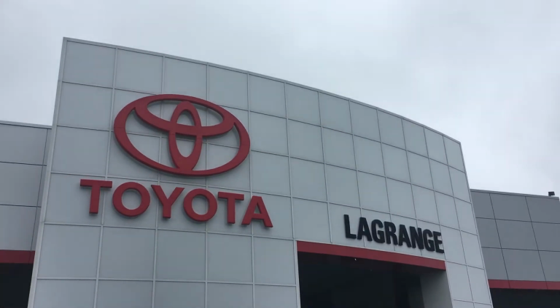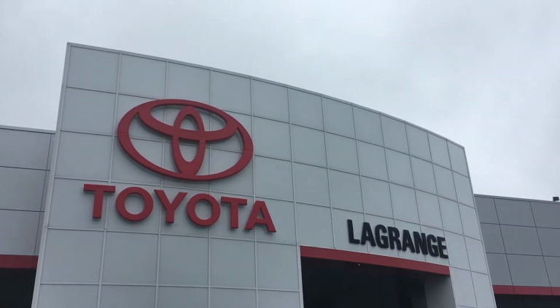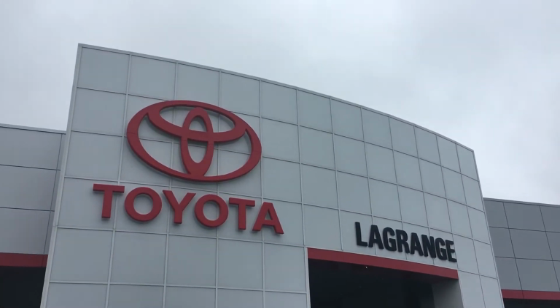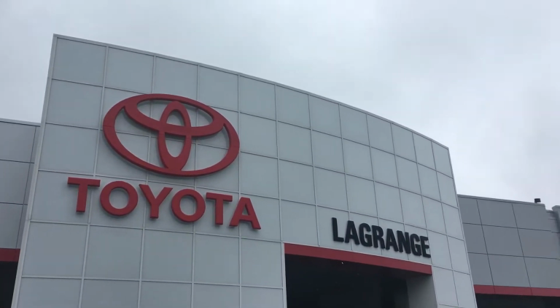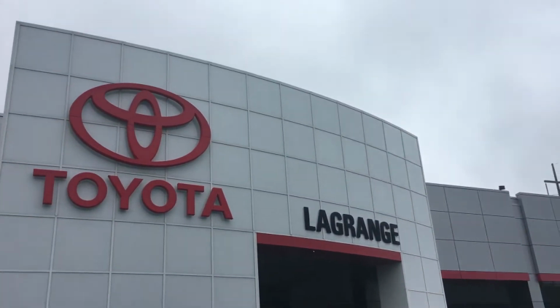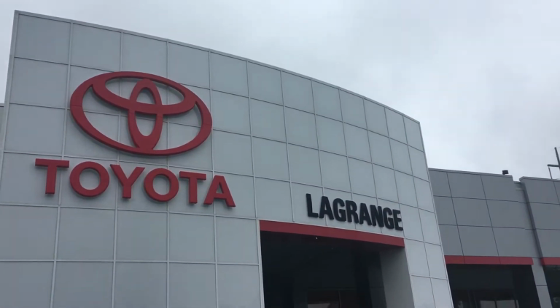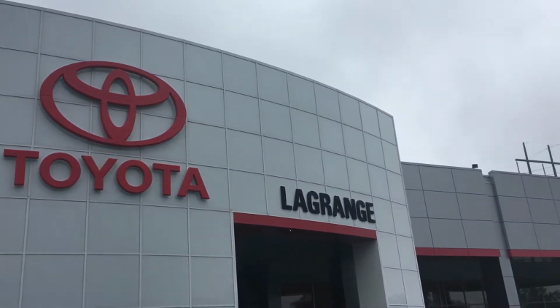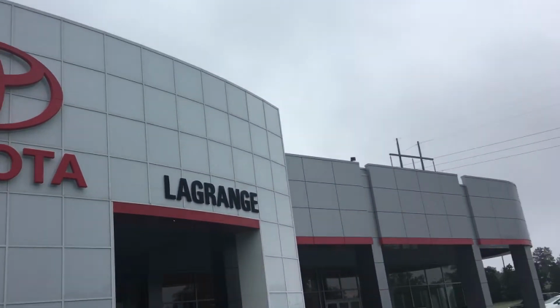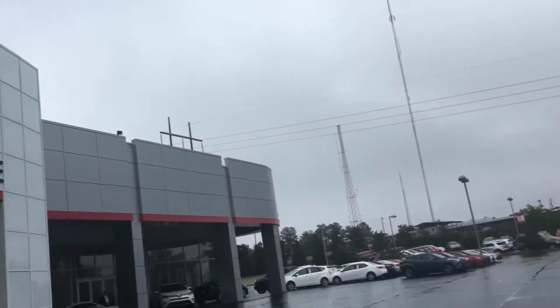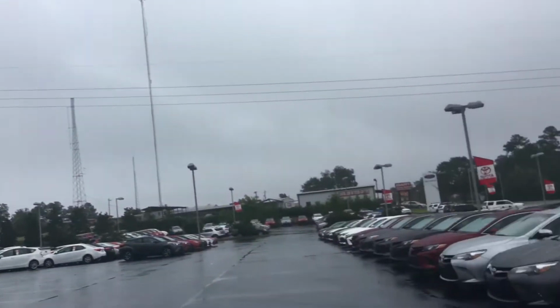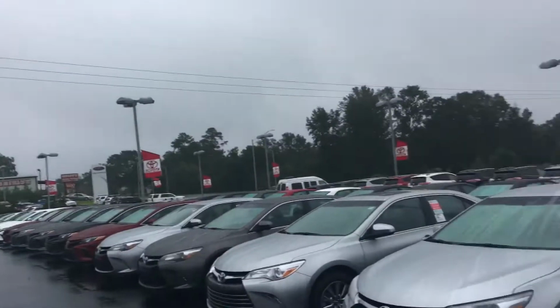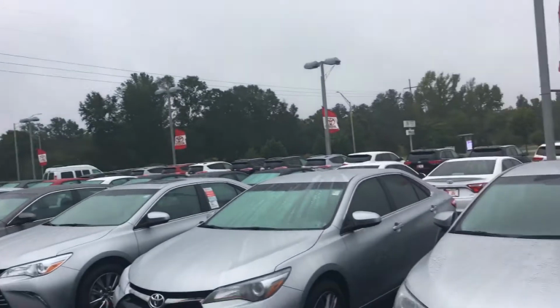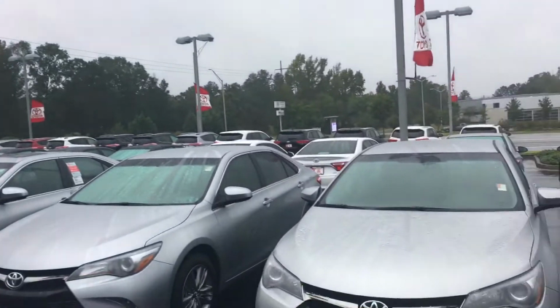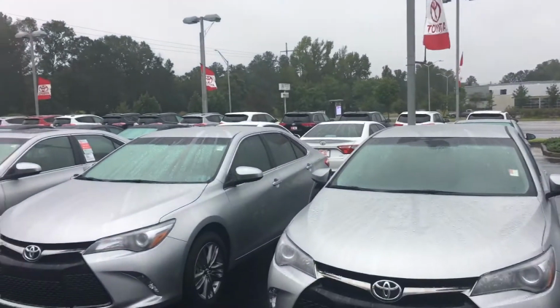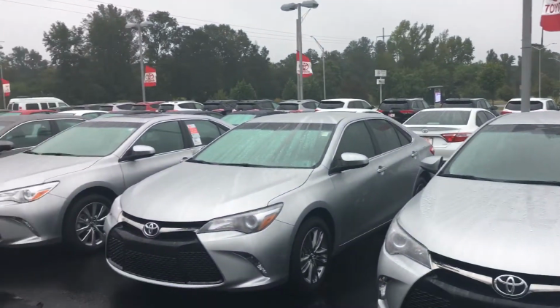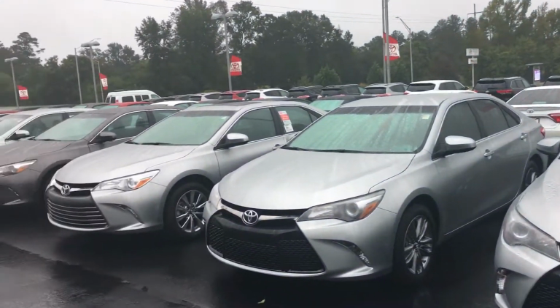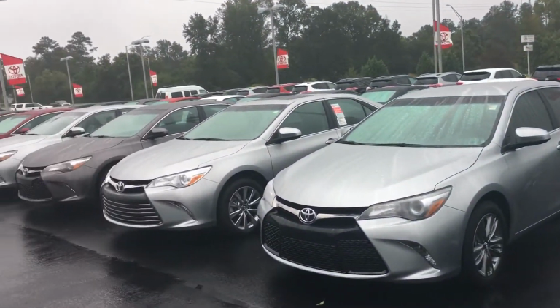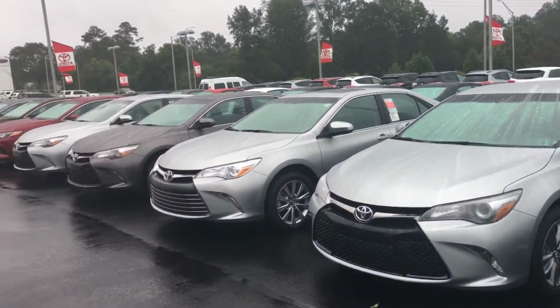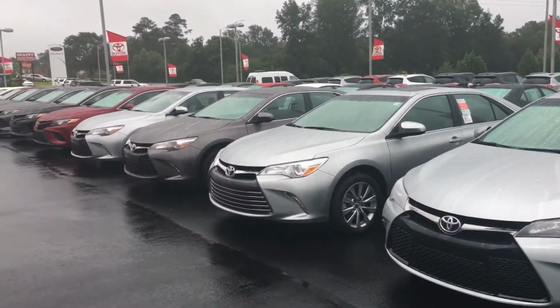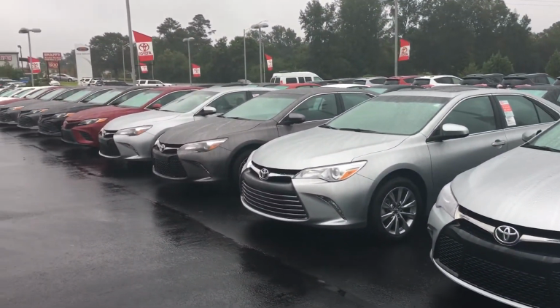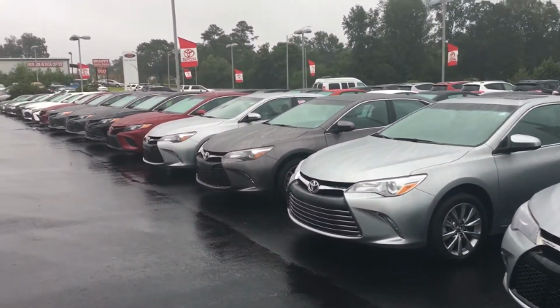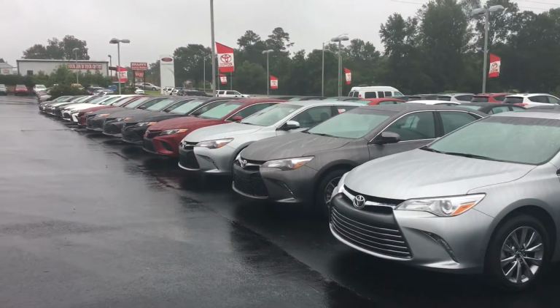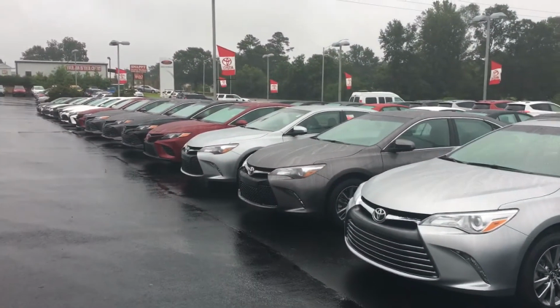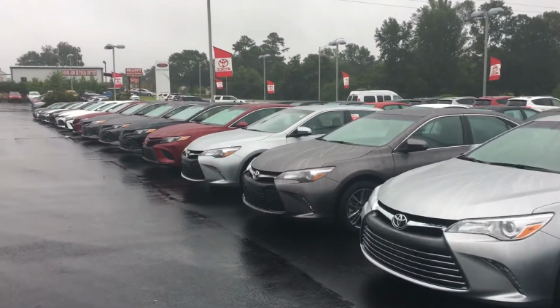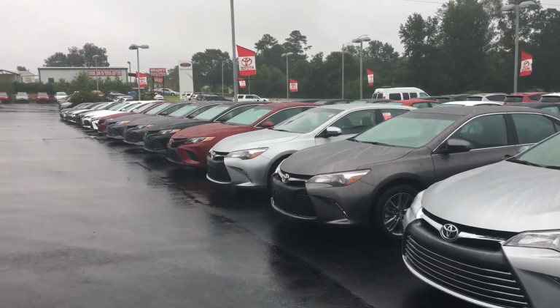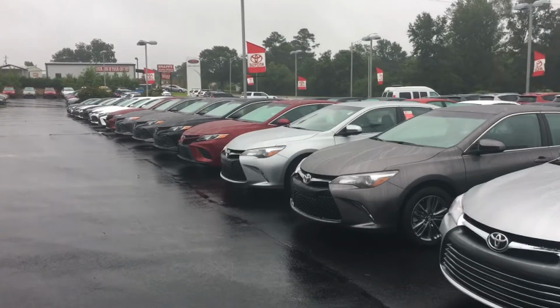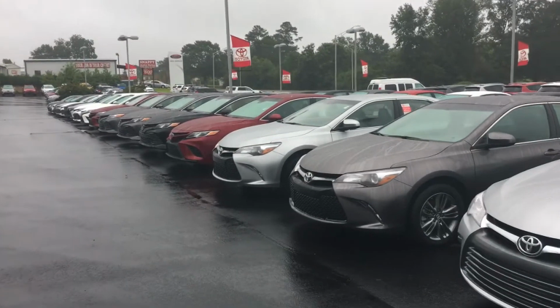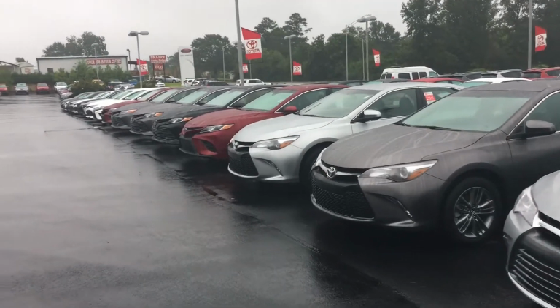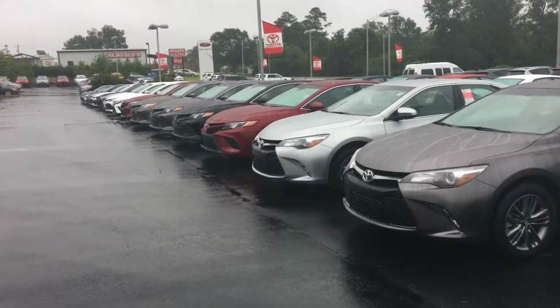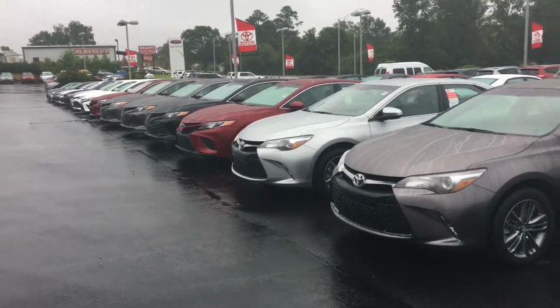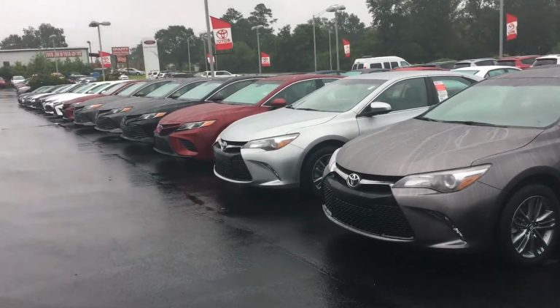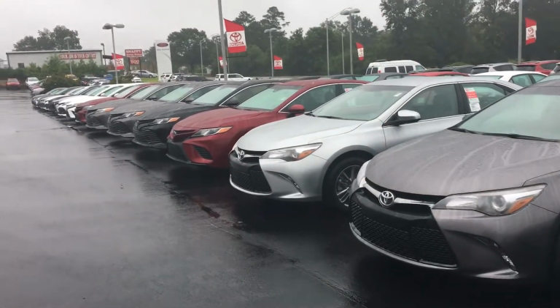Good morning, Virginia. Alex Hayden here at LaGrange Toyota, 1221 Lockyard Parkway. I just want to give you a quick rundown of the 2018 Toyota Camrys that we do have in stock. As you can see, we have many different trim levels.